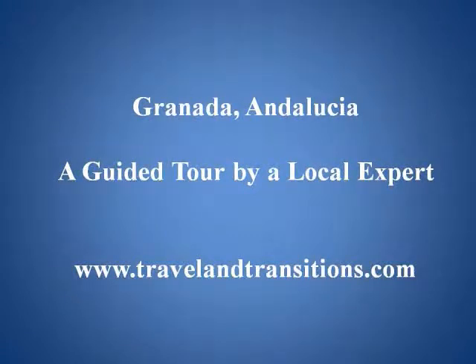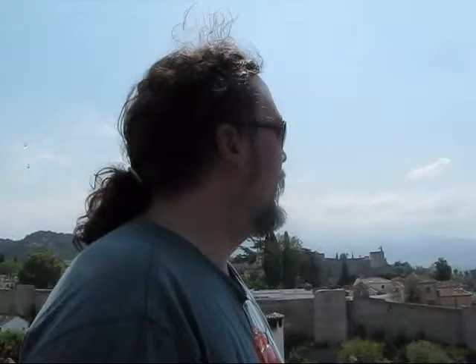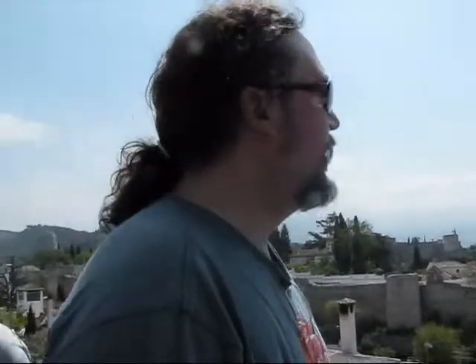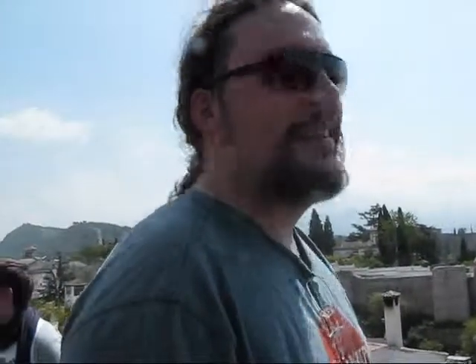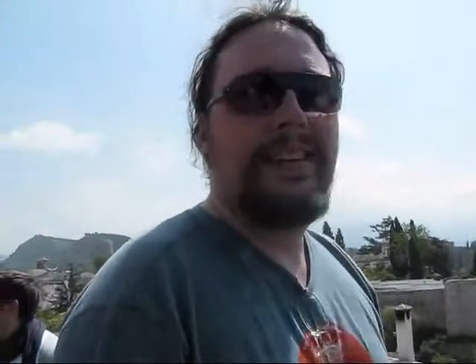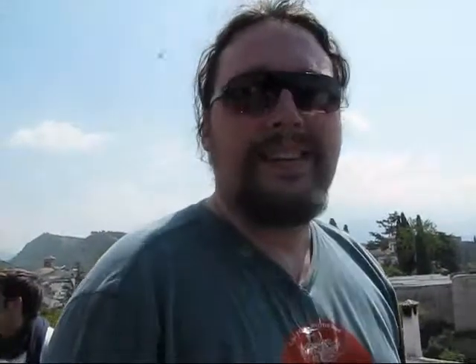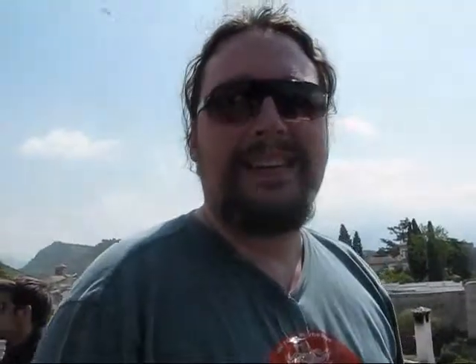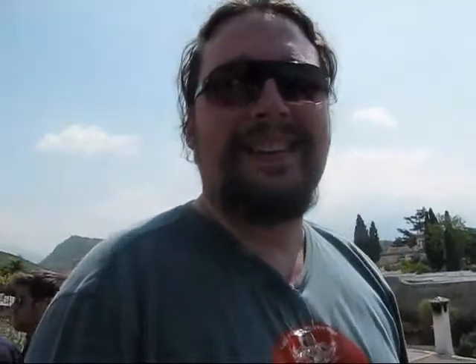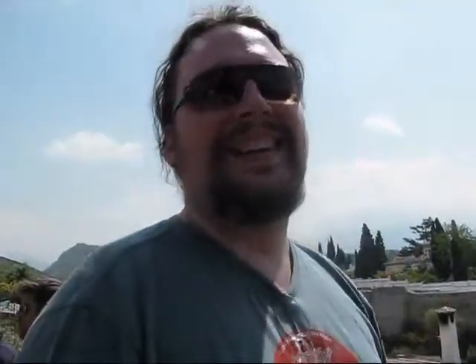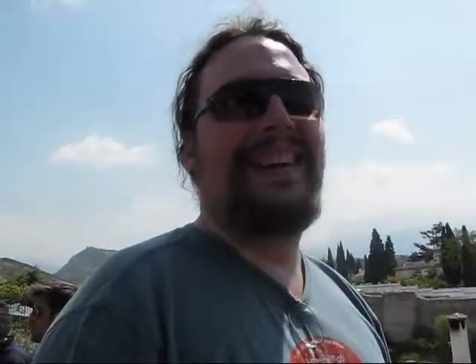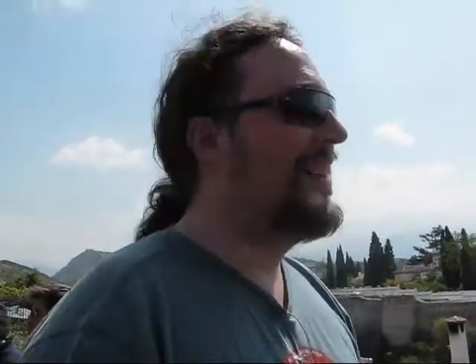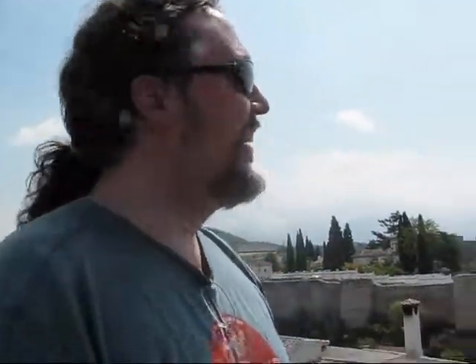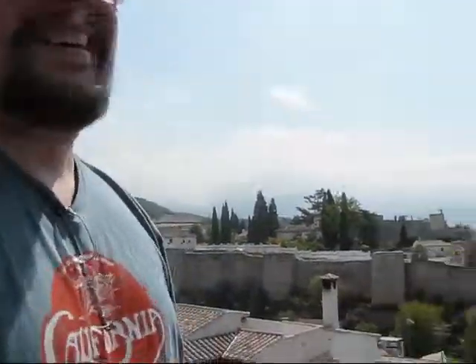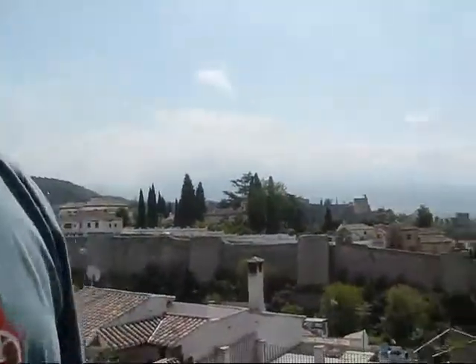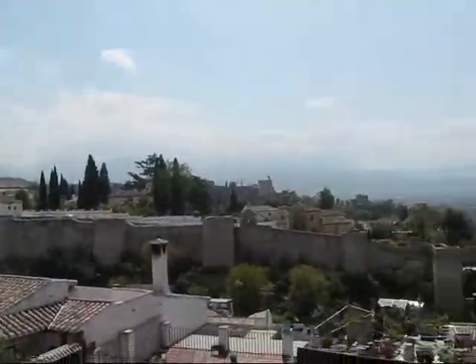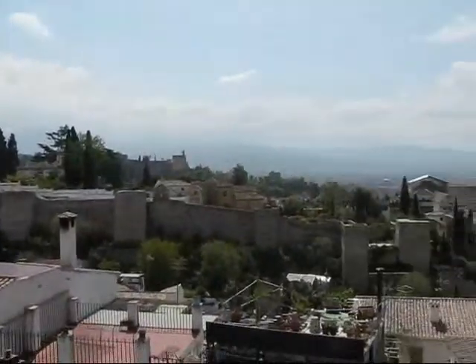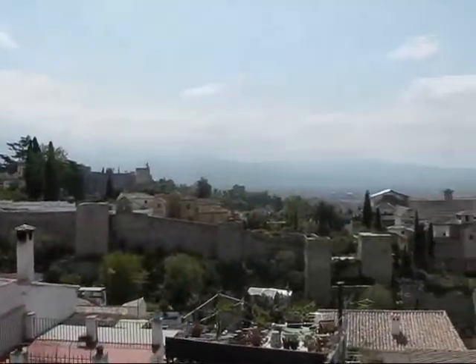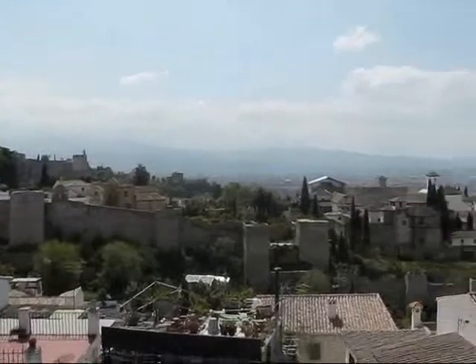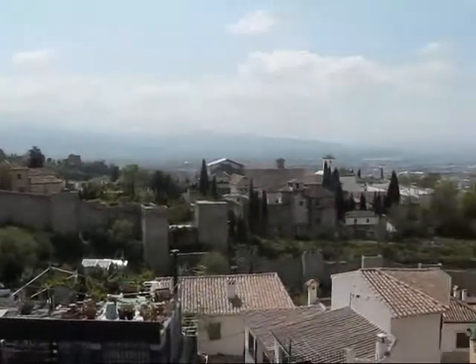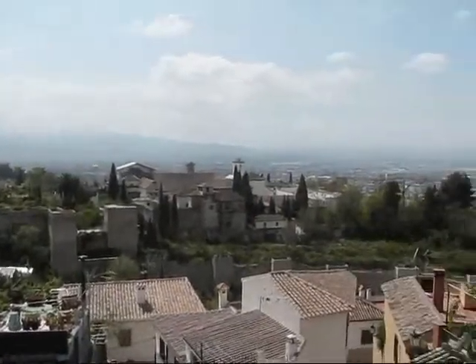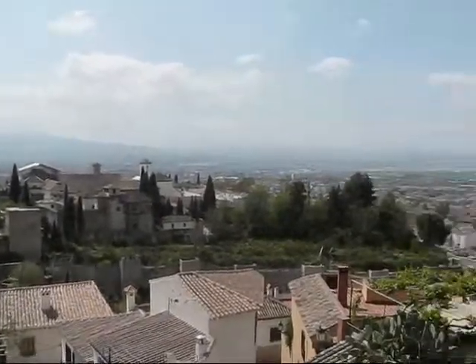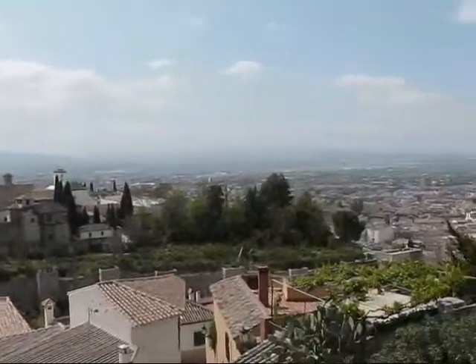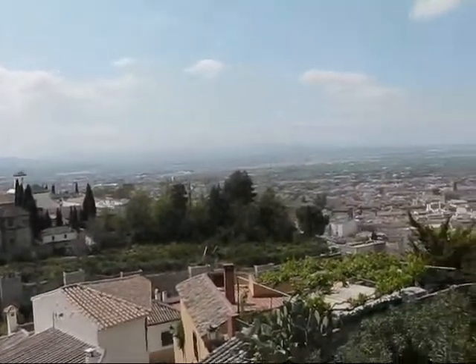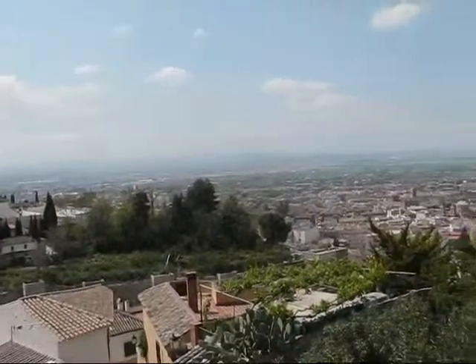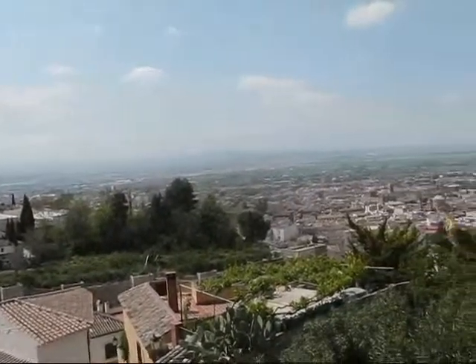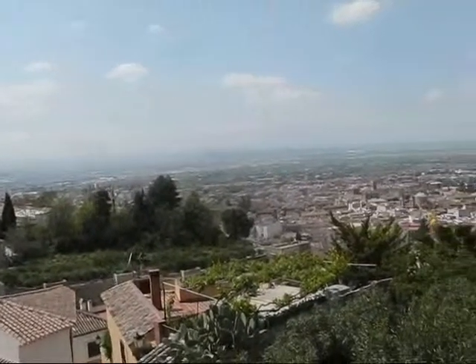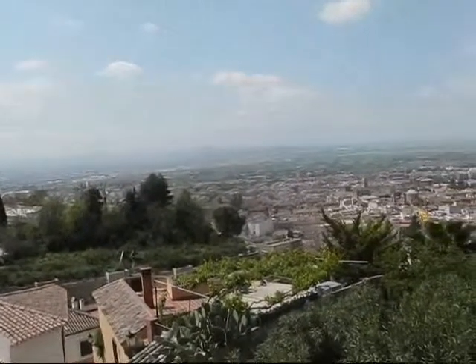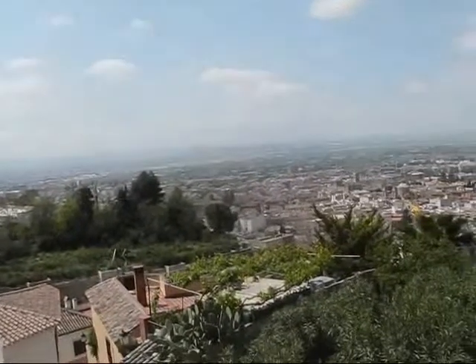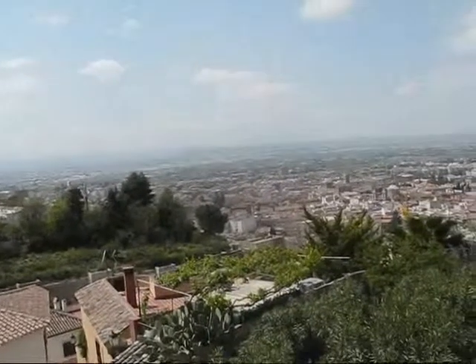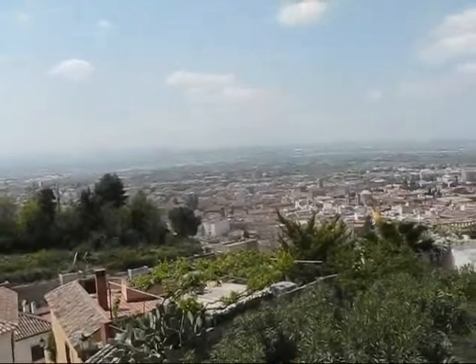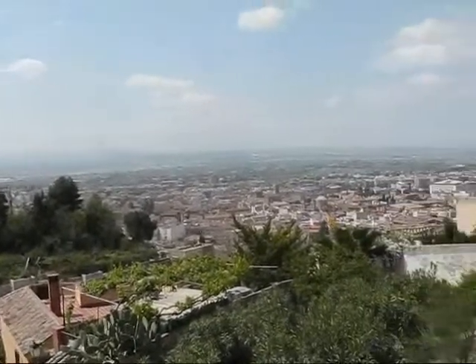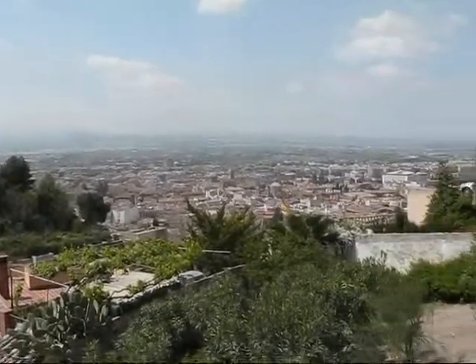I'm saying hello again with my local expert Marcel, here in Granada. He's taken me to a beautiful lookout point called the Mirador de San Cristóbal.